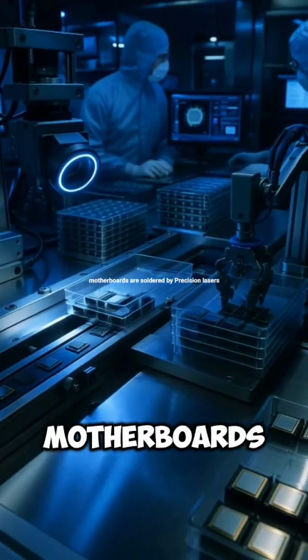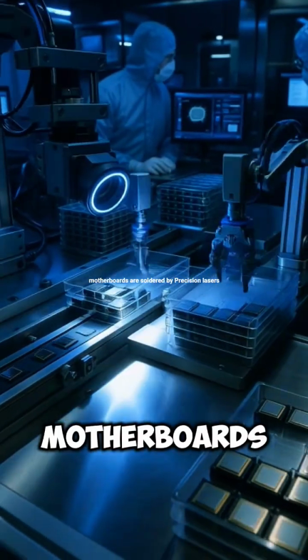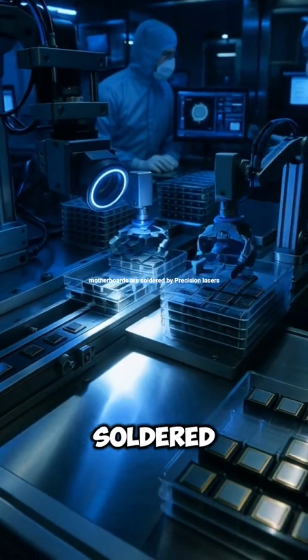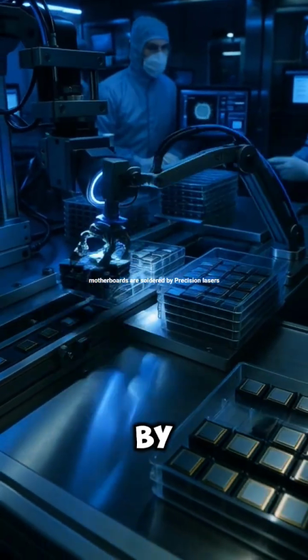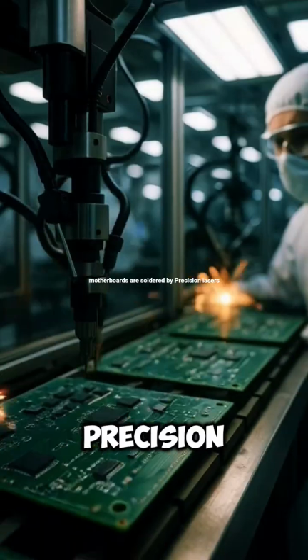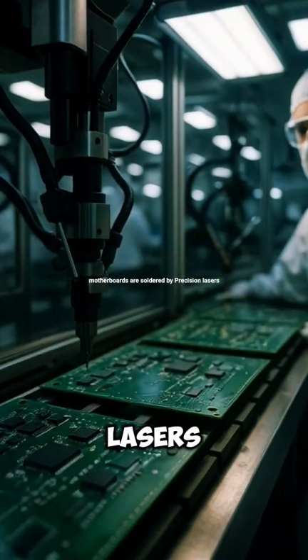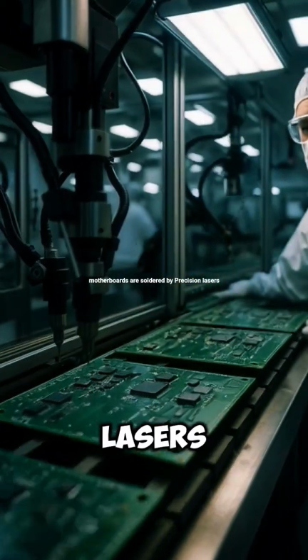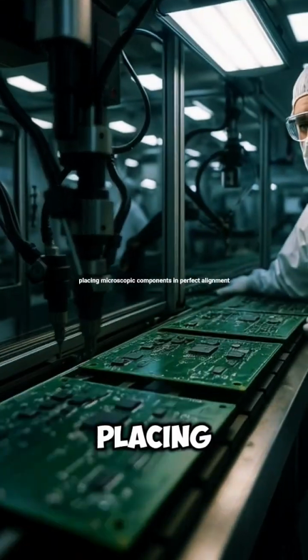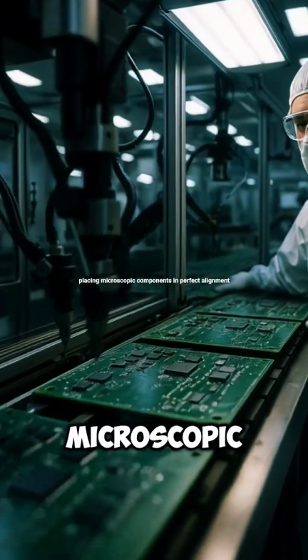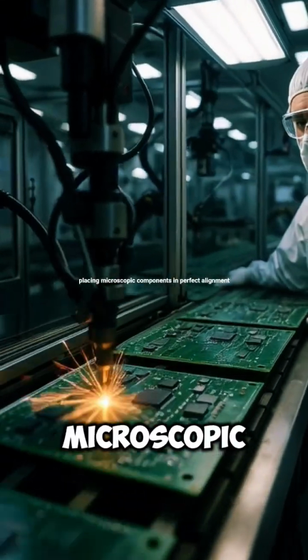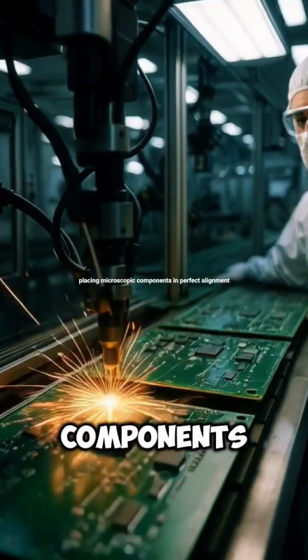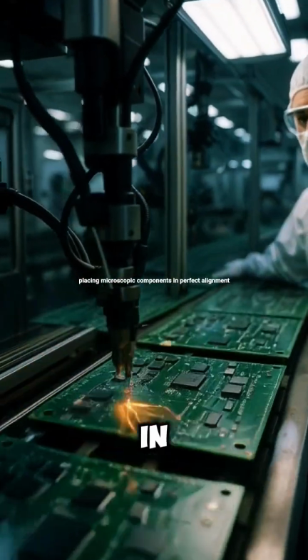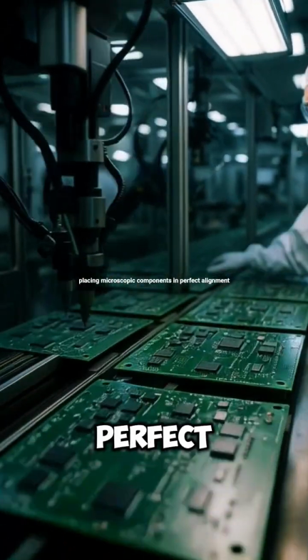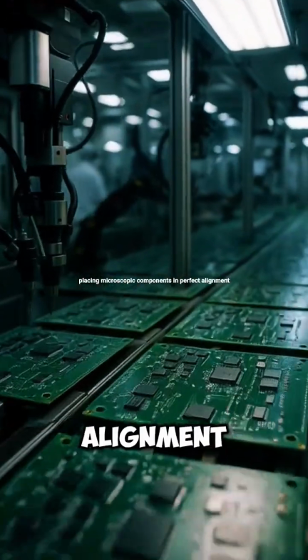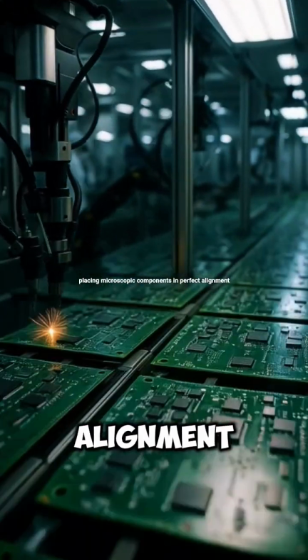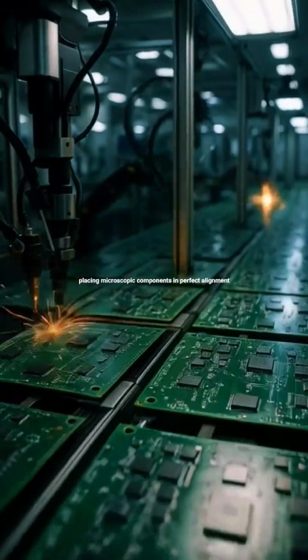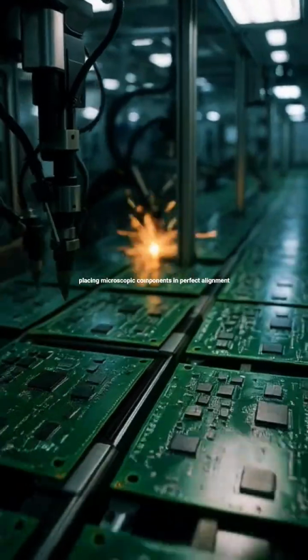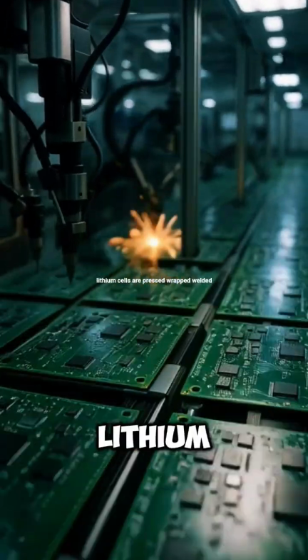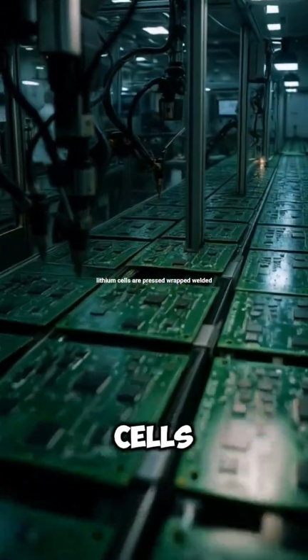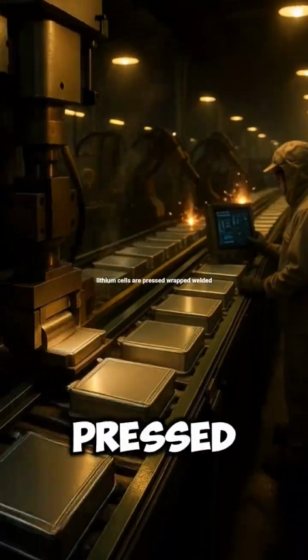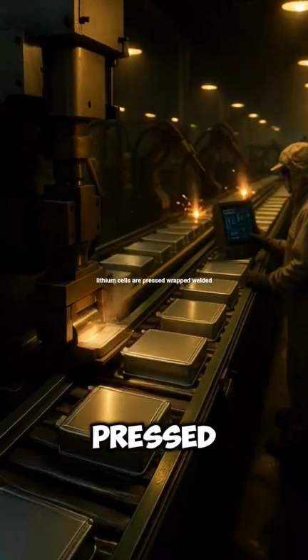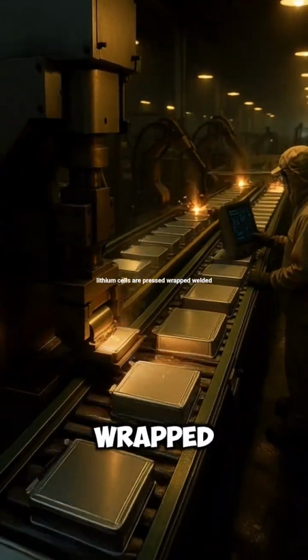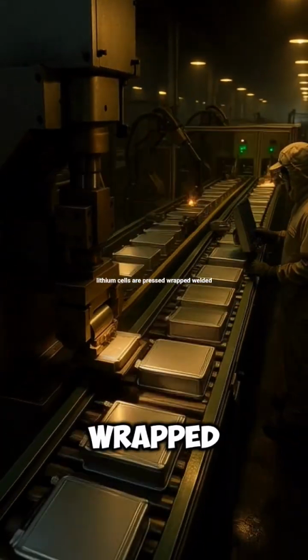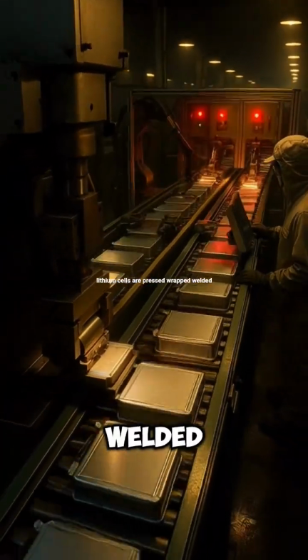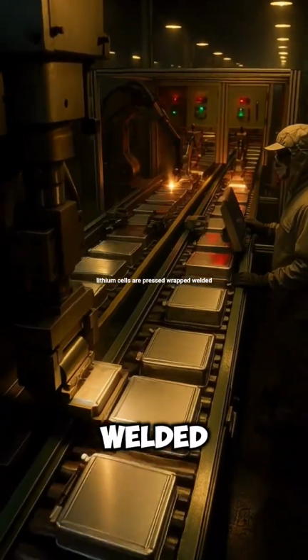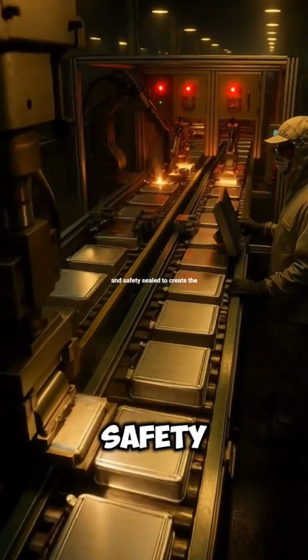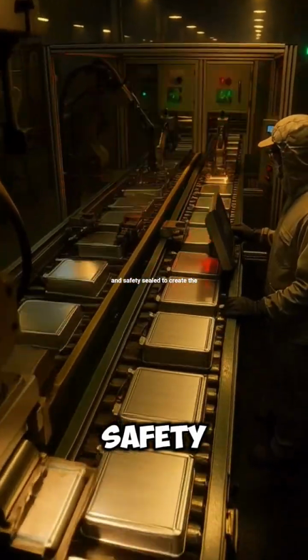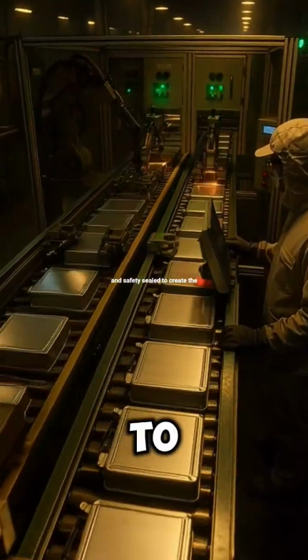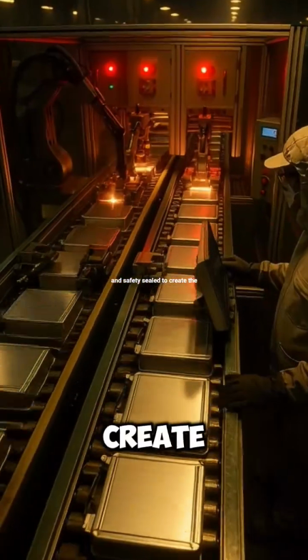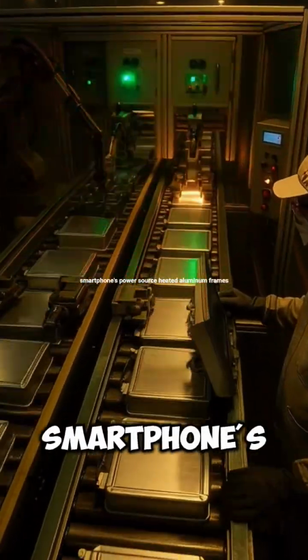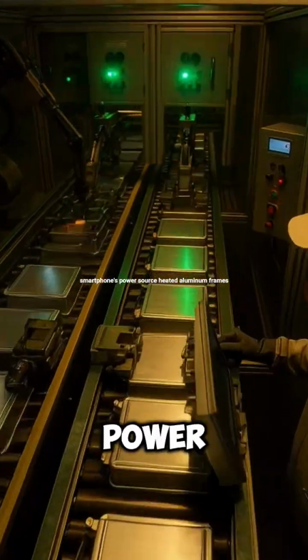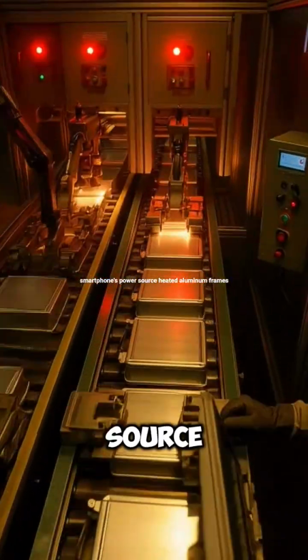Motherboards are soldered by precision lasers, placing microscopic components in perfect alignment. Lithium cells are pressed, wrapped, welded, and safety-sealed to create the smartphone's power source.